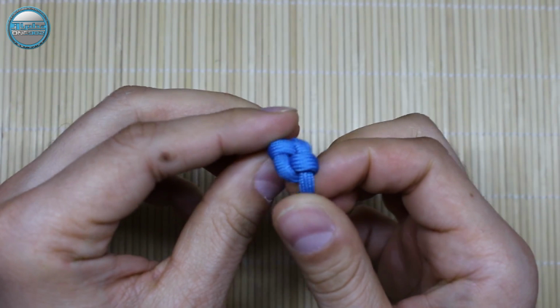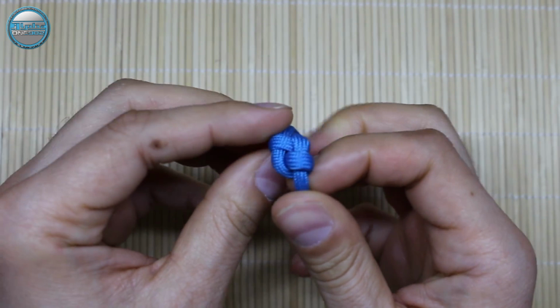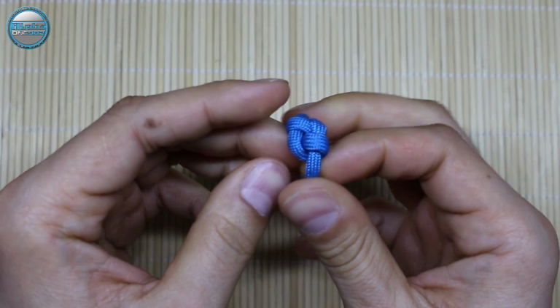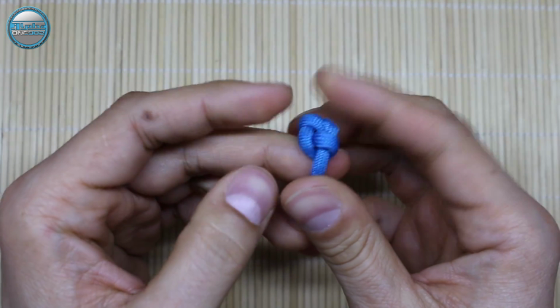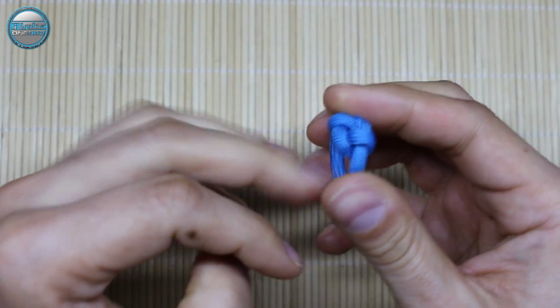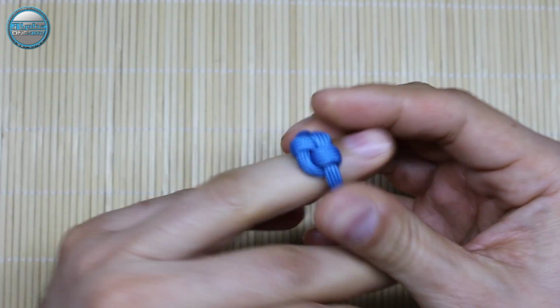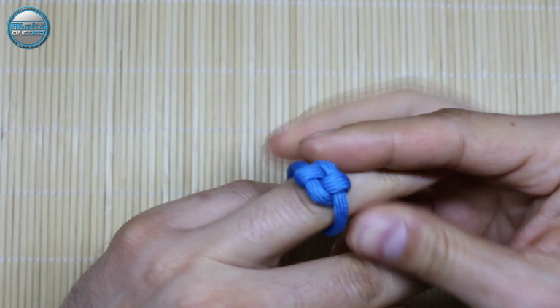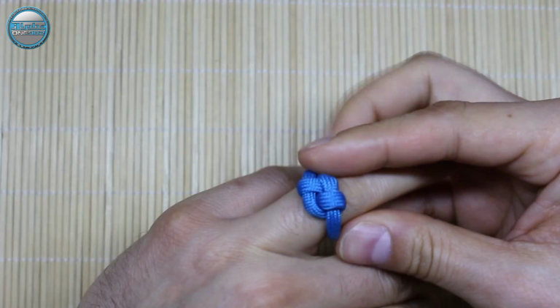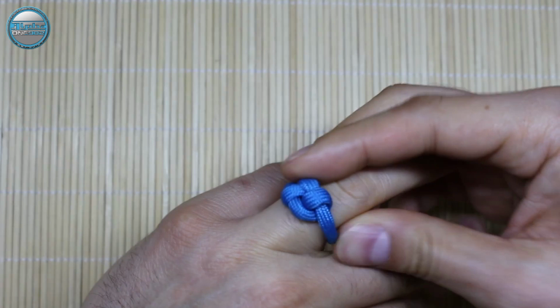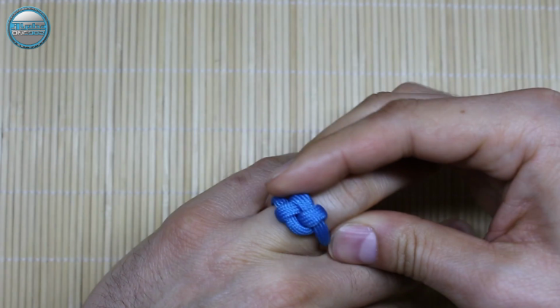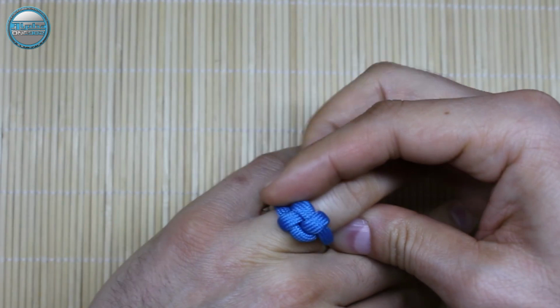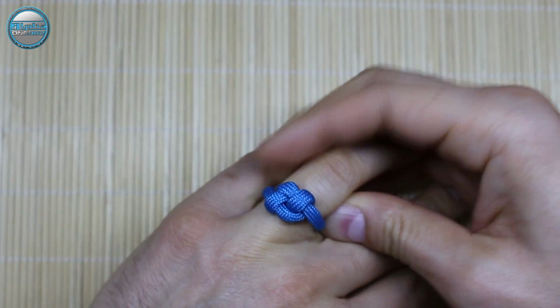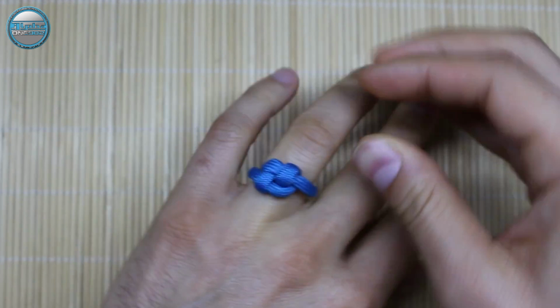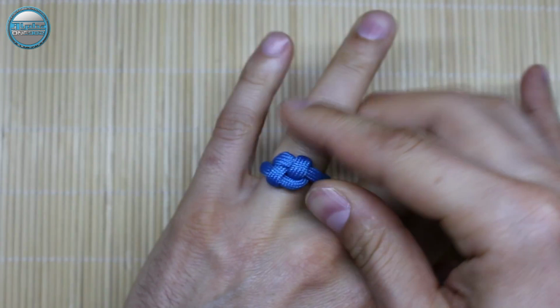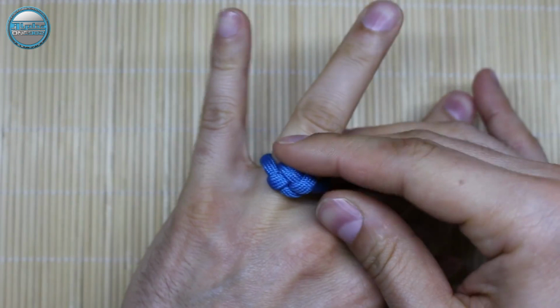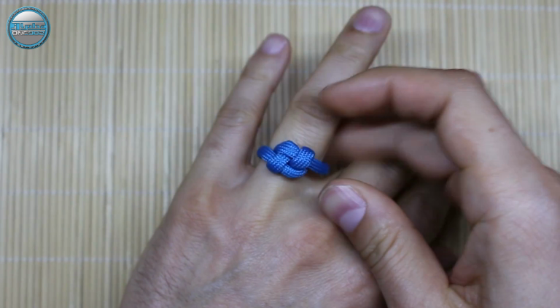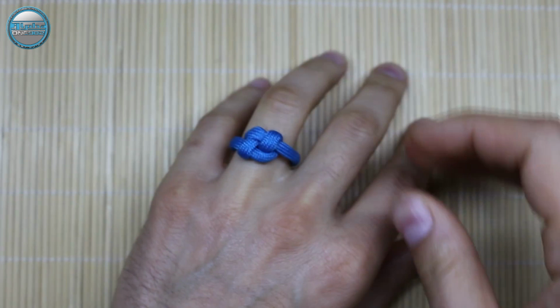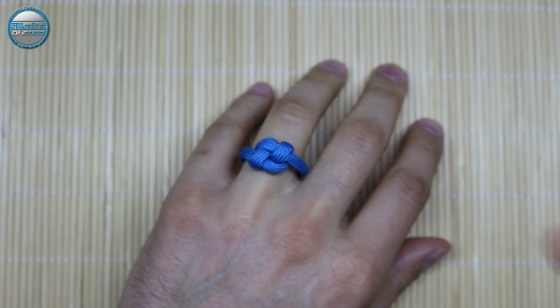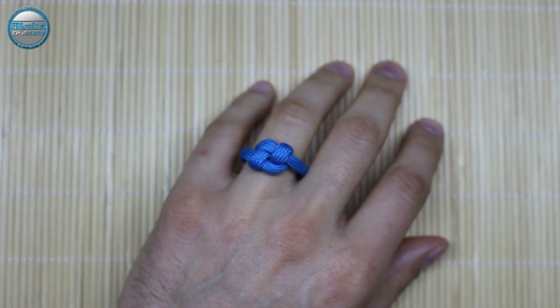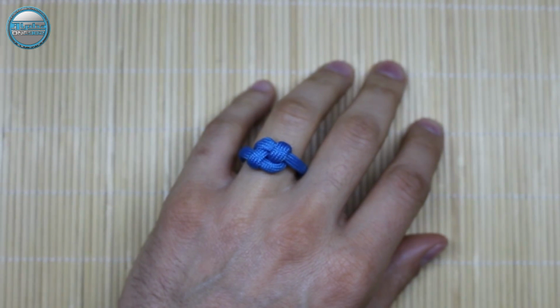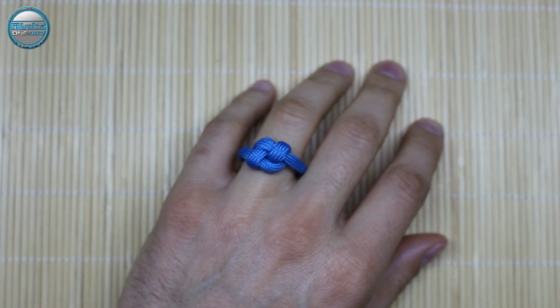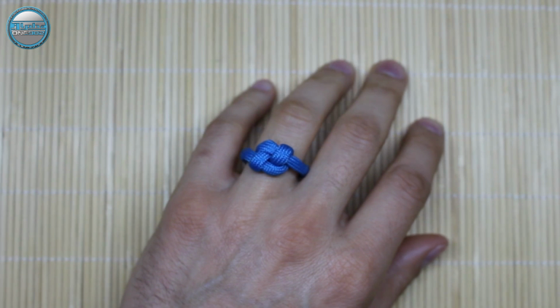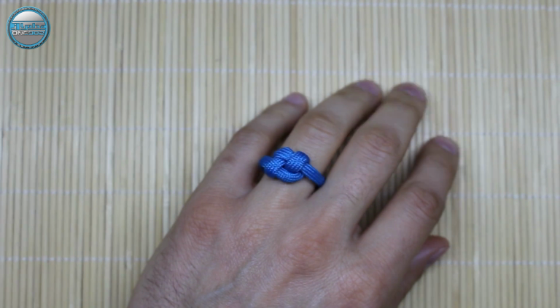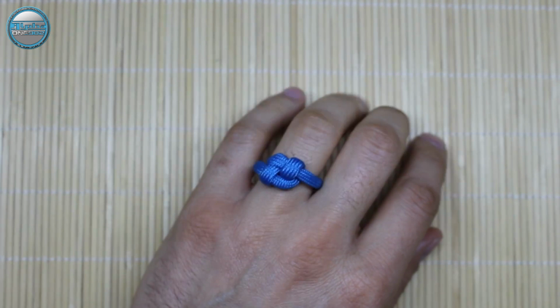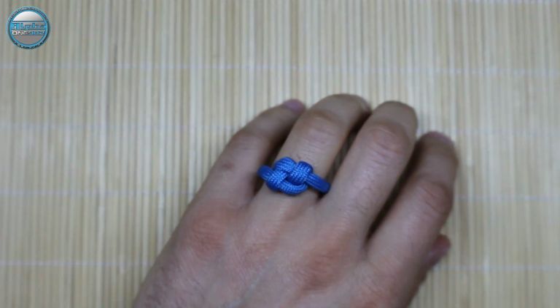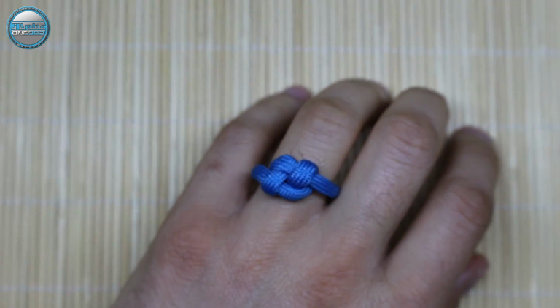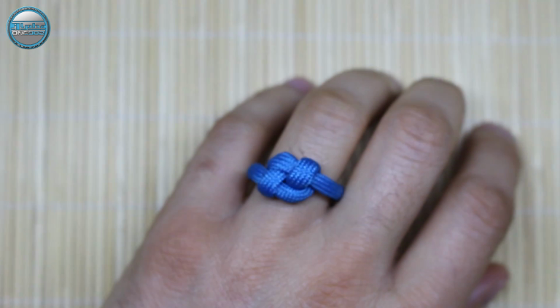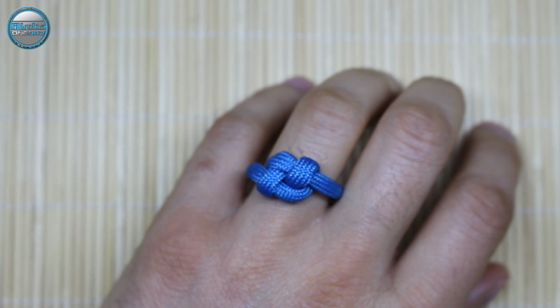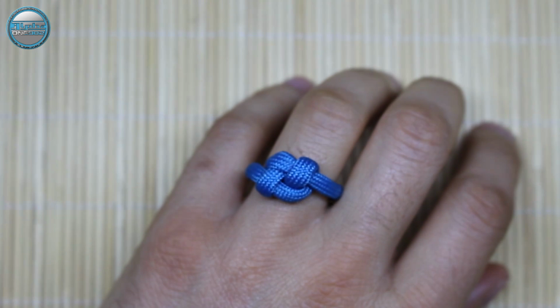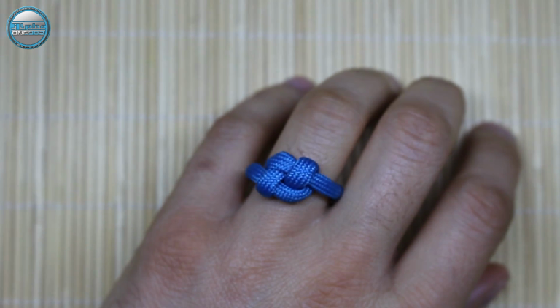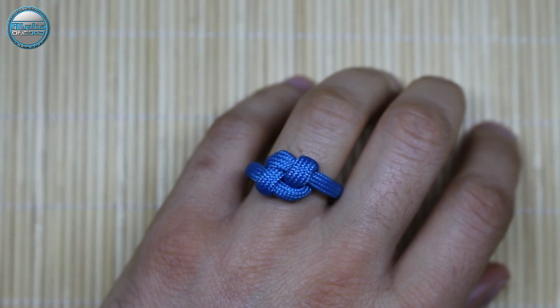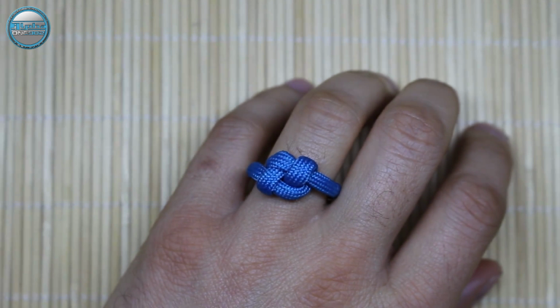And here we are, the ring is finished. Now you can try it on. As you can see, very elegant, but yet very simple to make — a paracord ring.